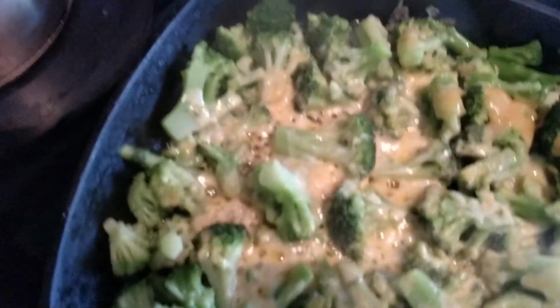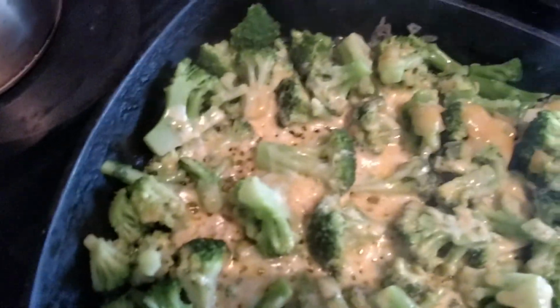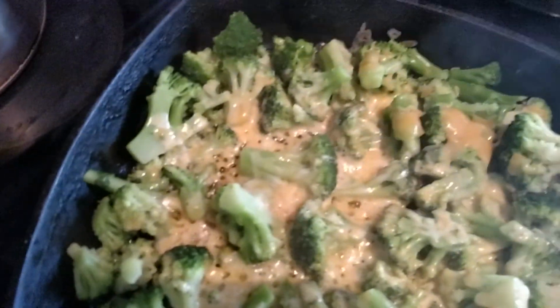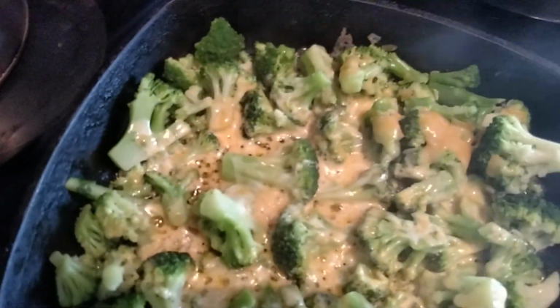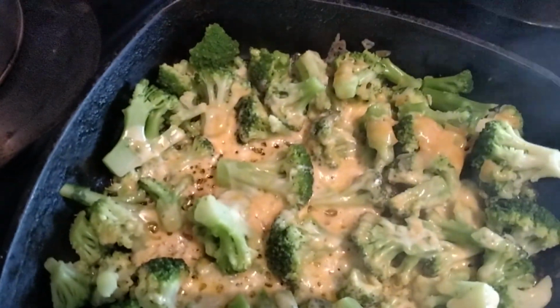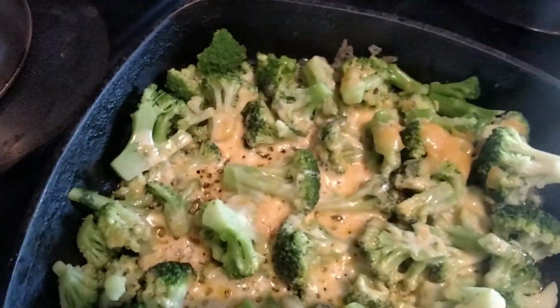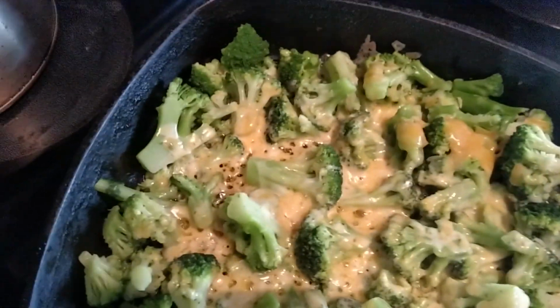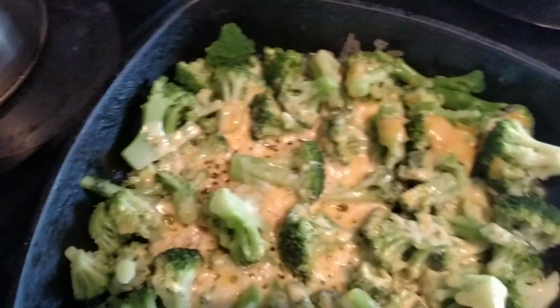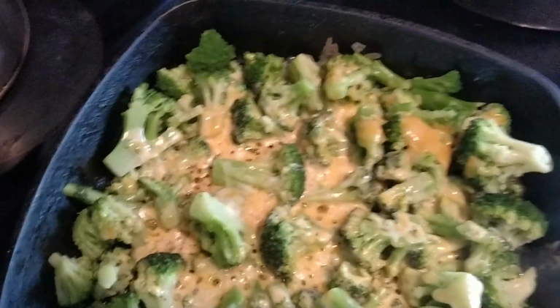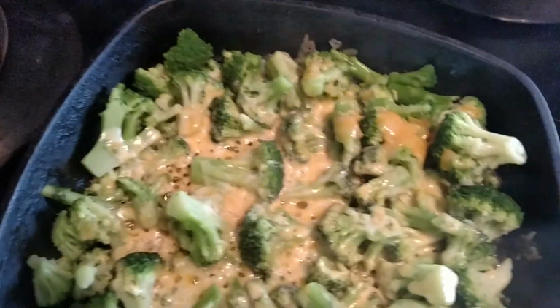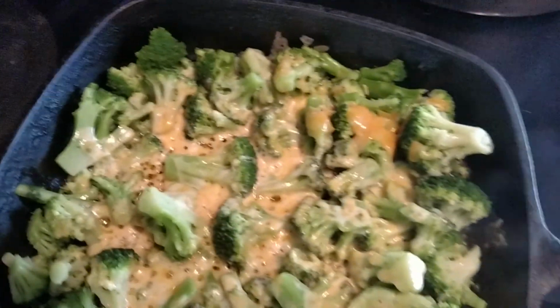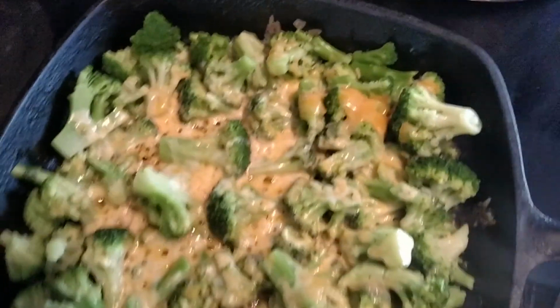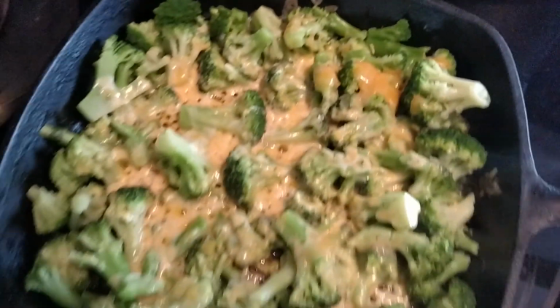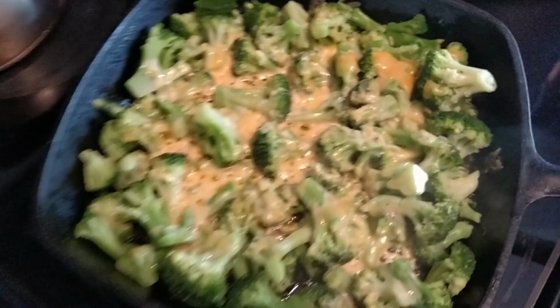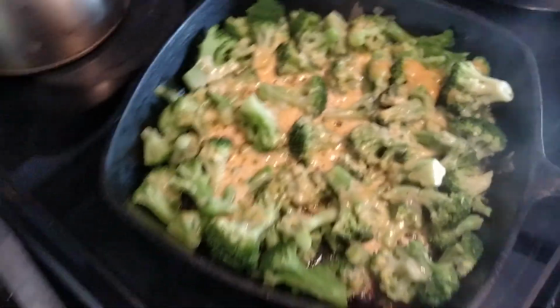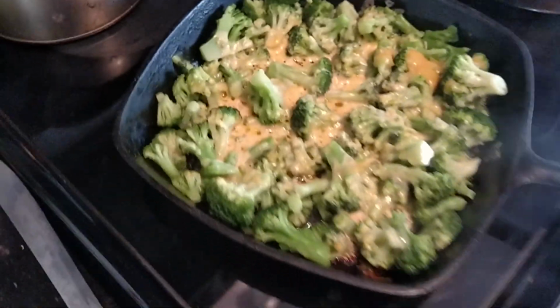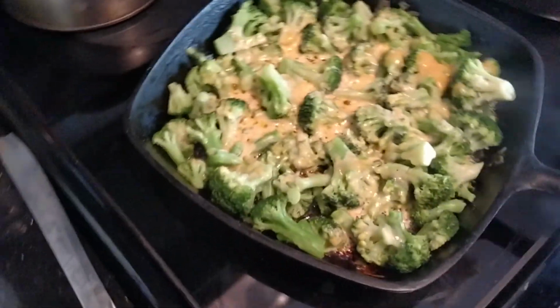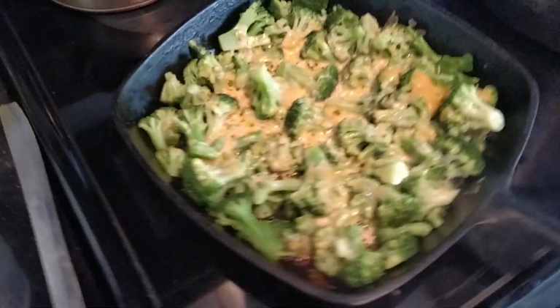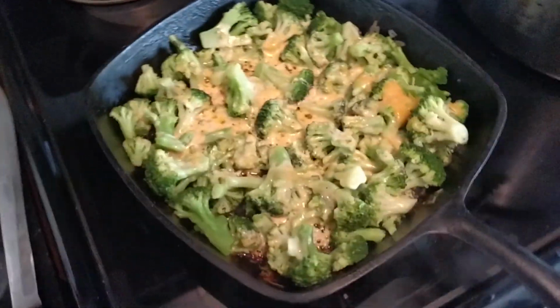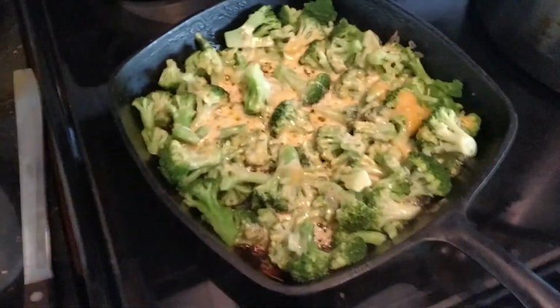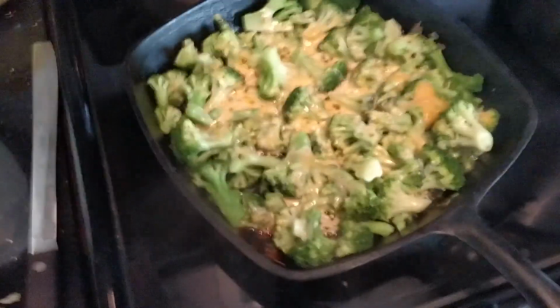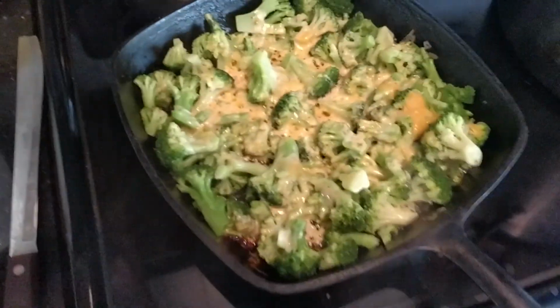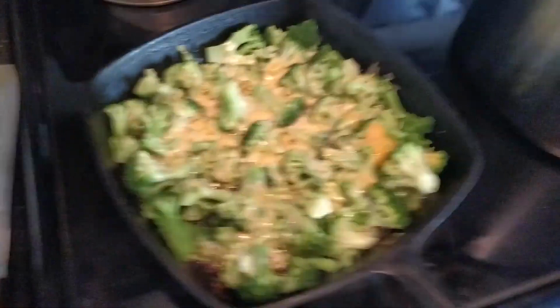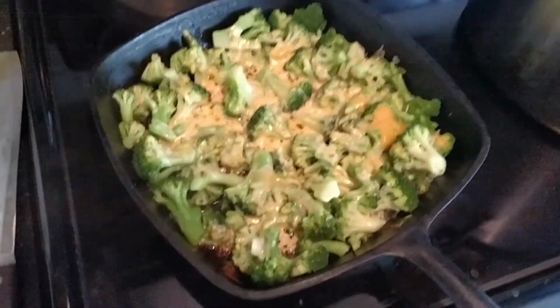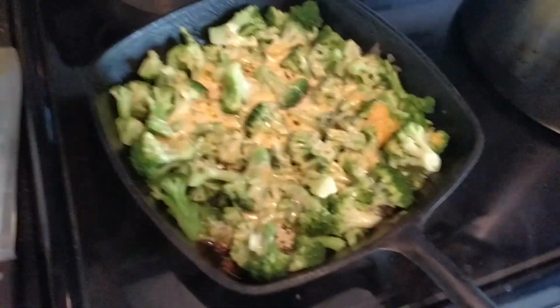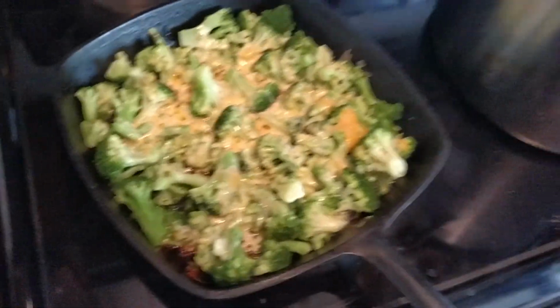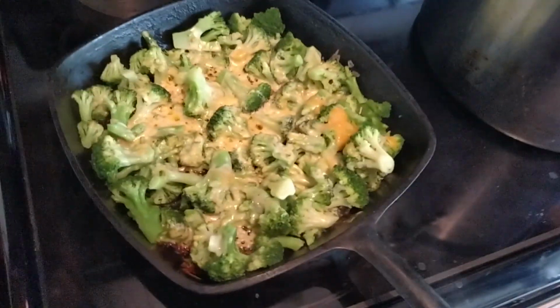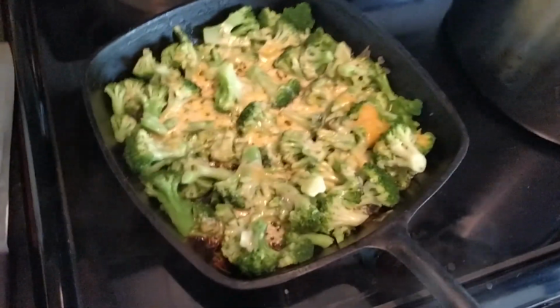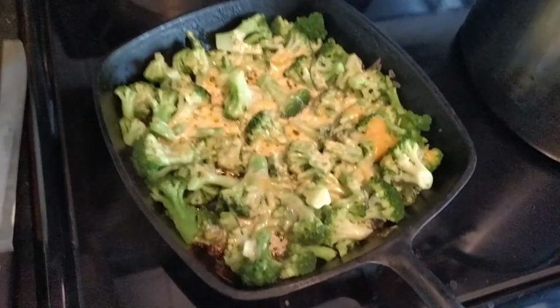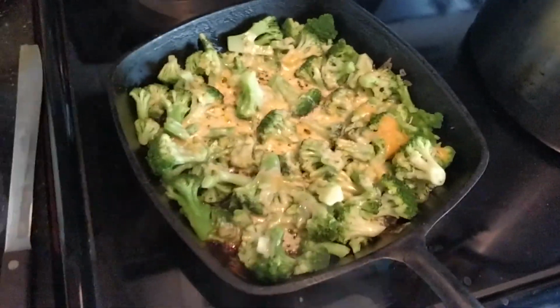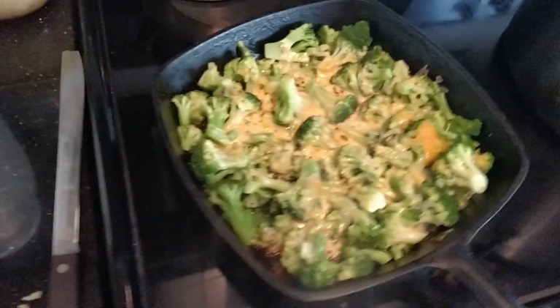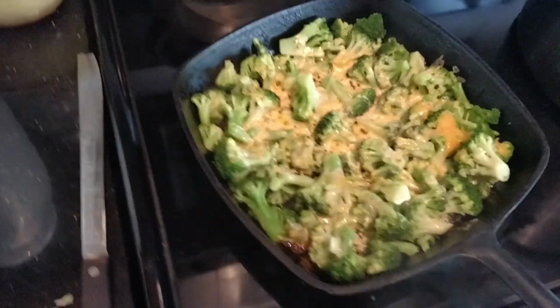It's going to scoop right up nice, real nice. I tell you what. I think we're ready to make the plate and eat.